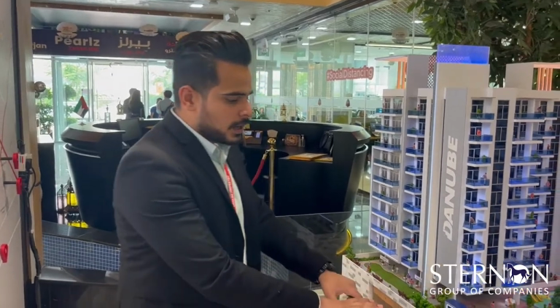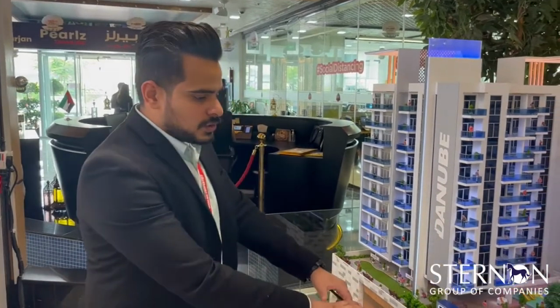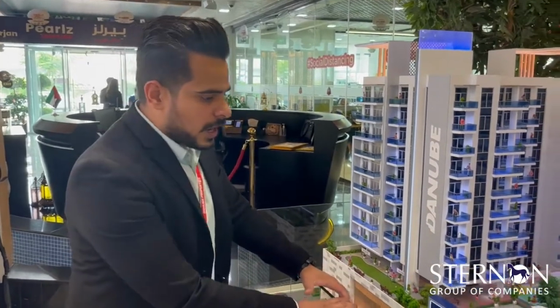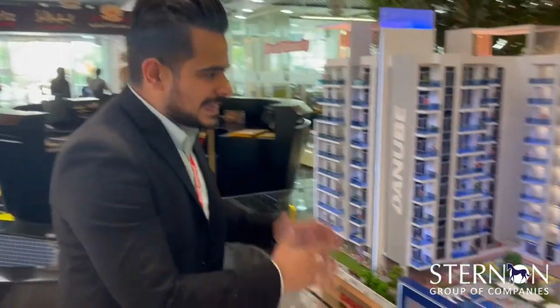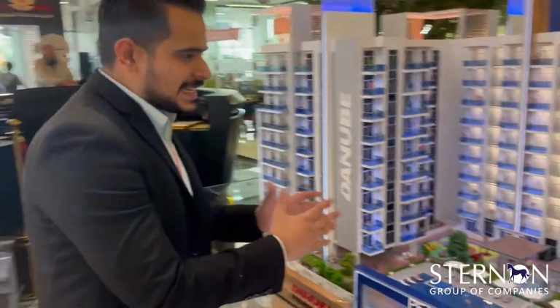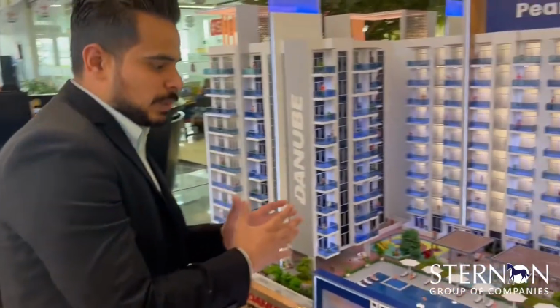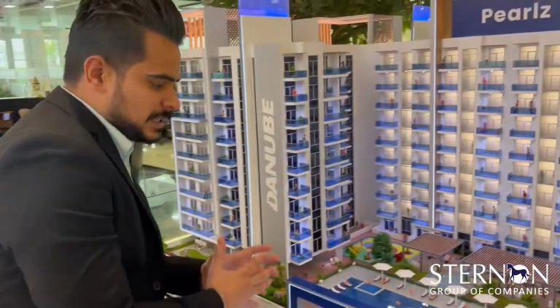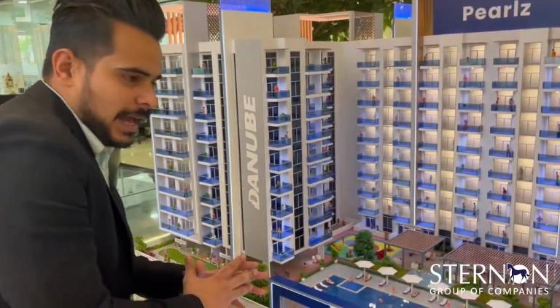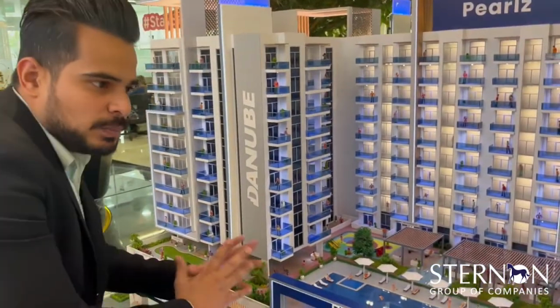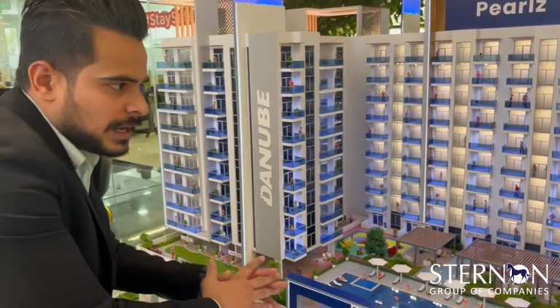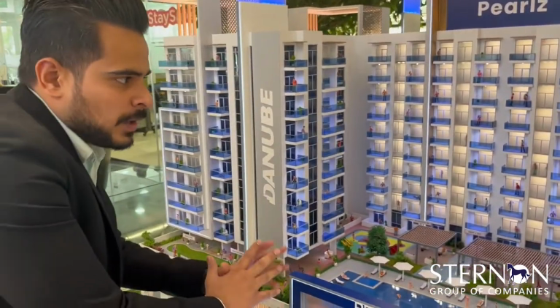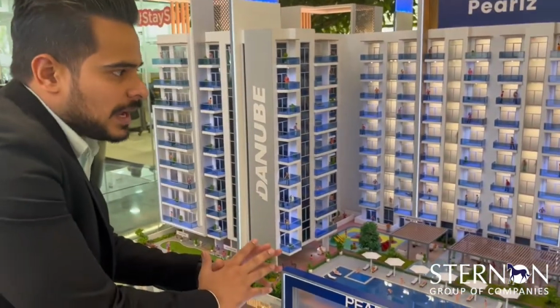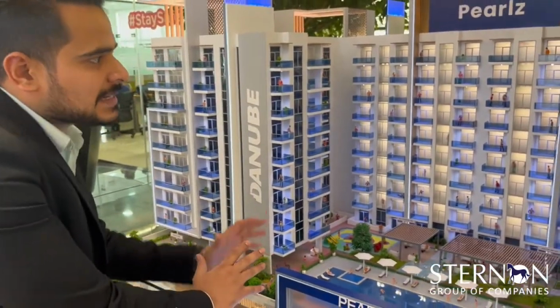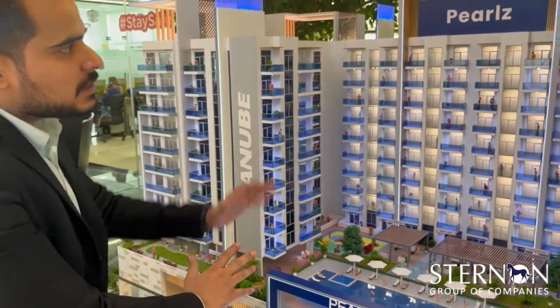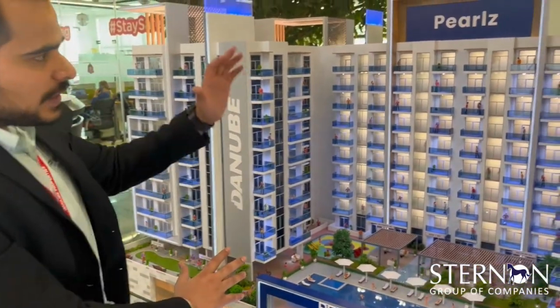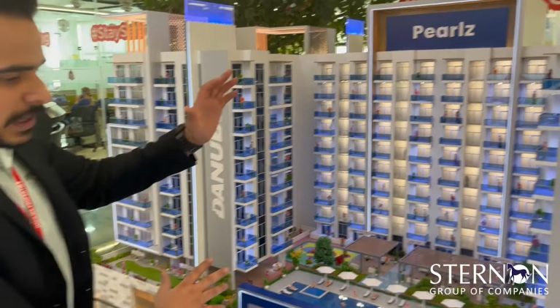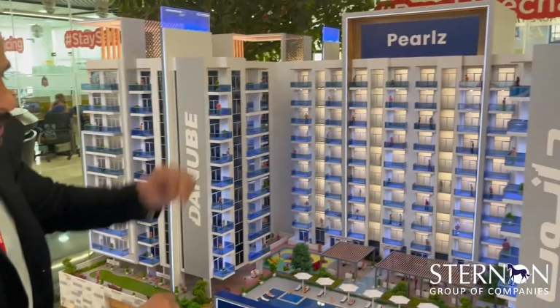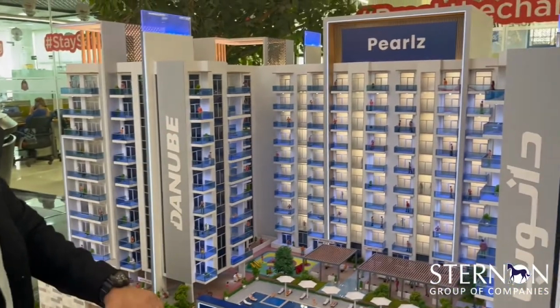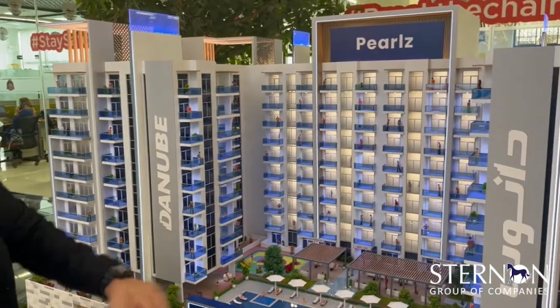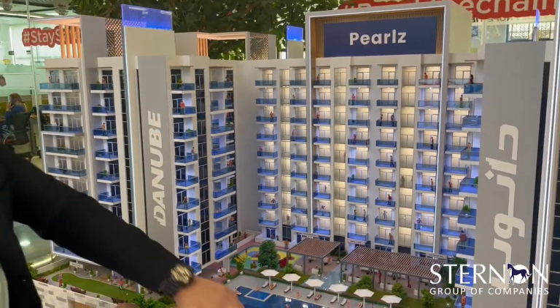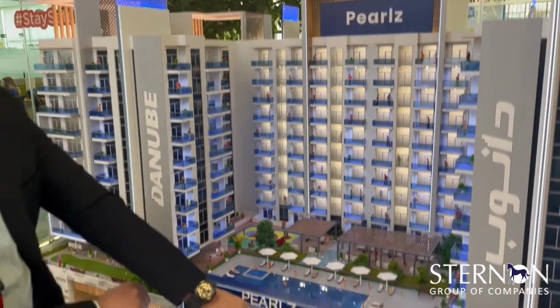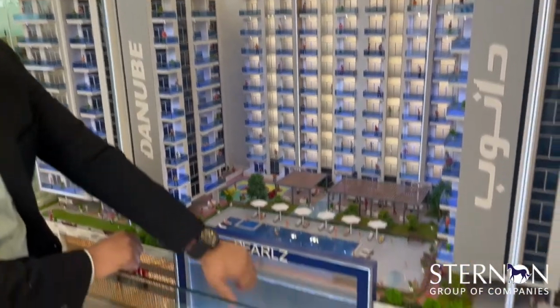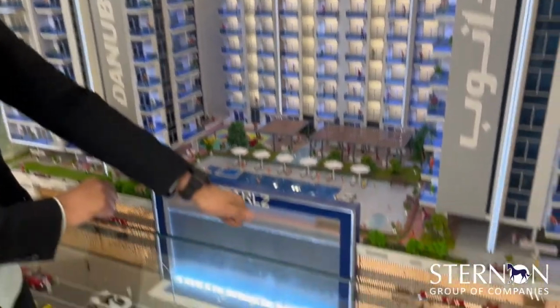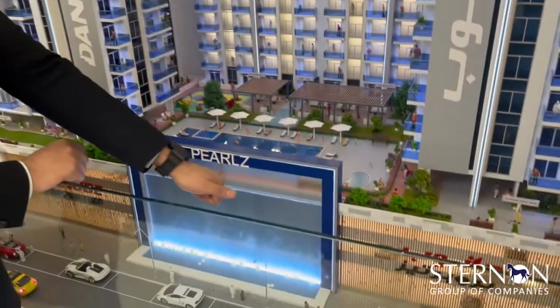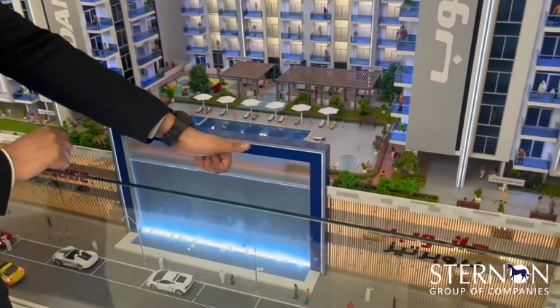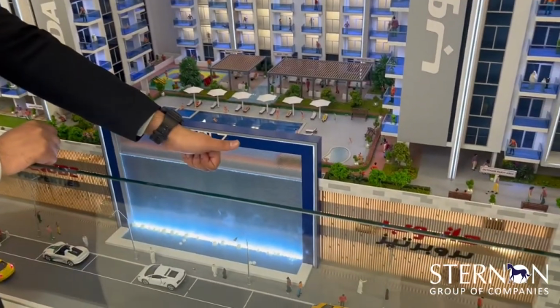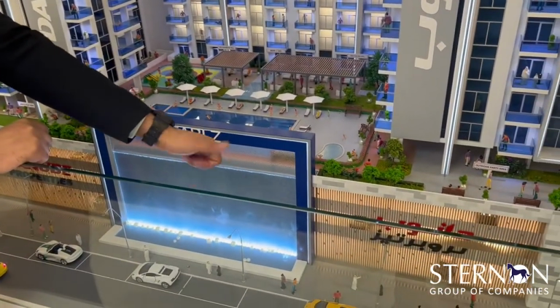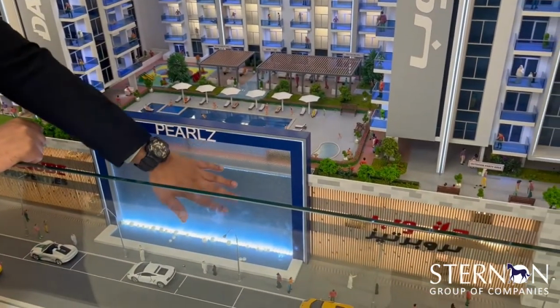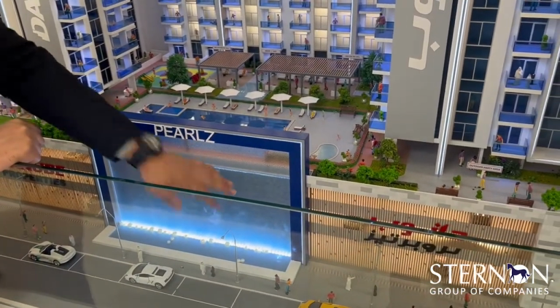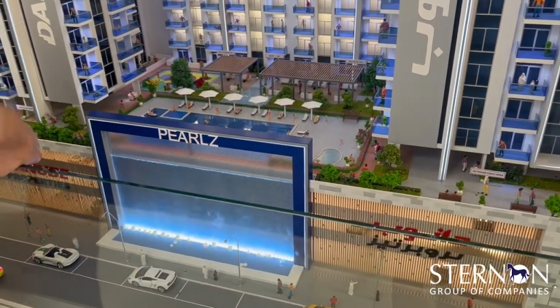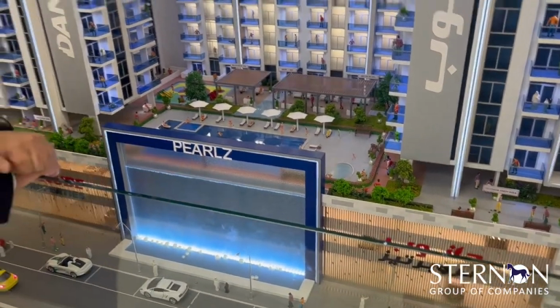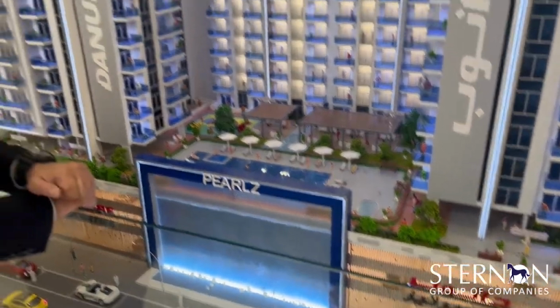This is the Pearls by Danube building. It's a 10-storey building and you will have 2 podium levels — 1 podium and 1 mezzanine — and 1 ground parking with that.